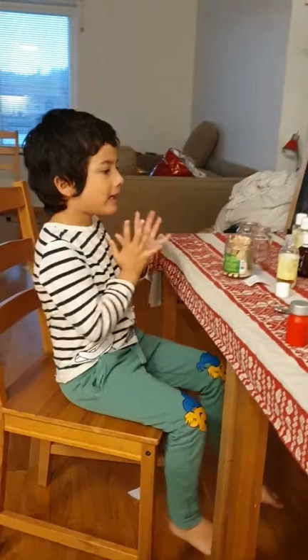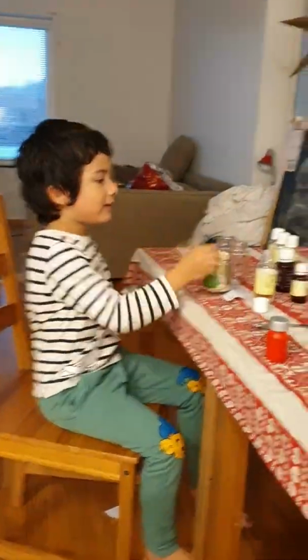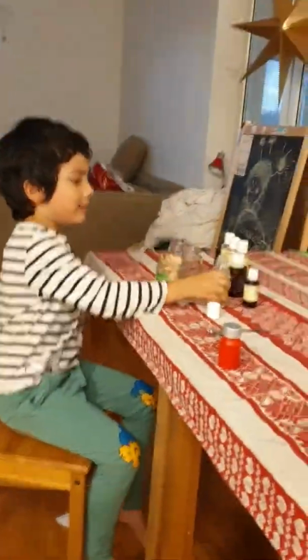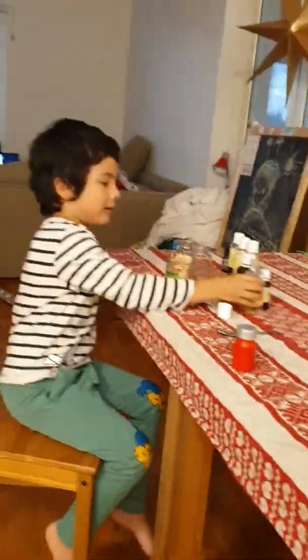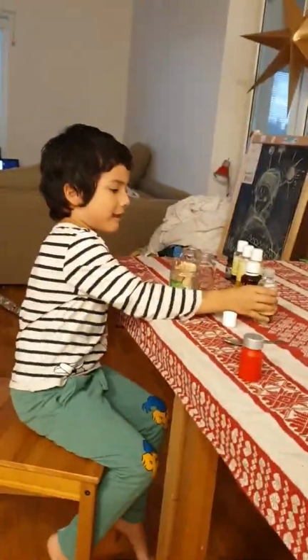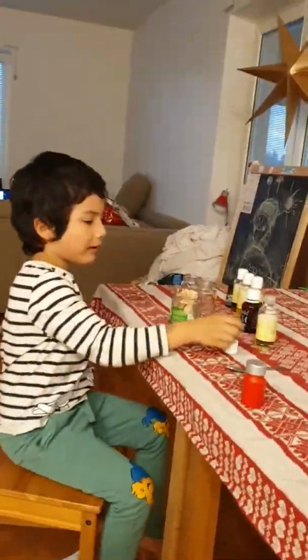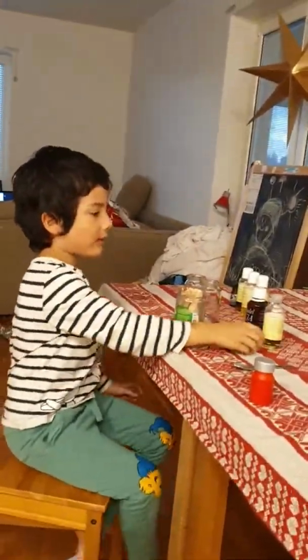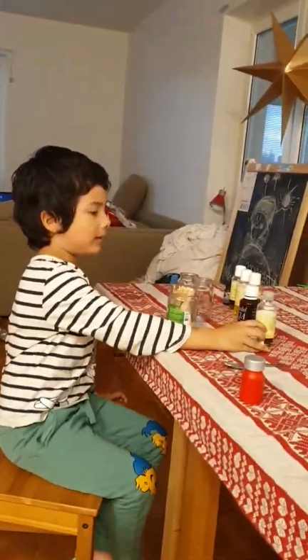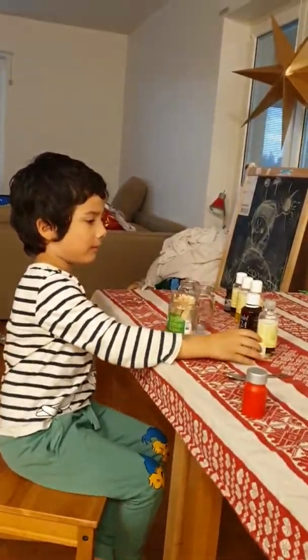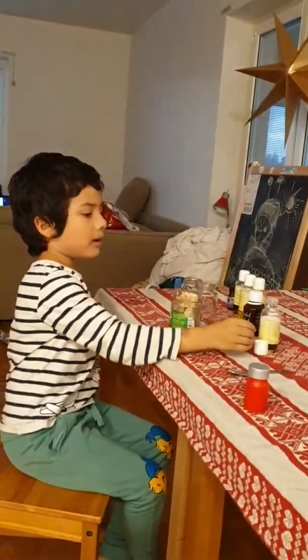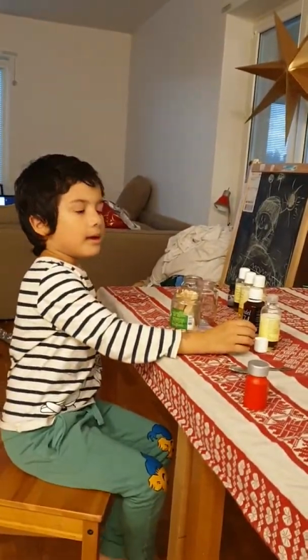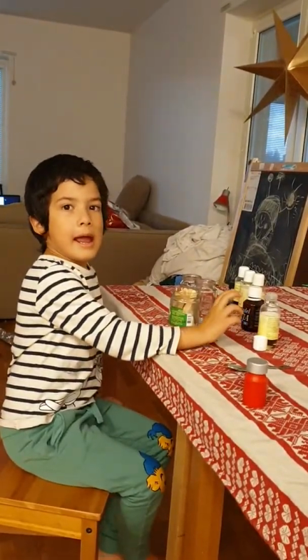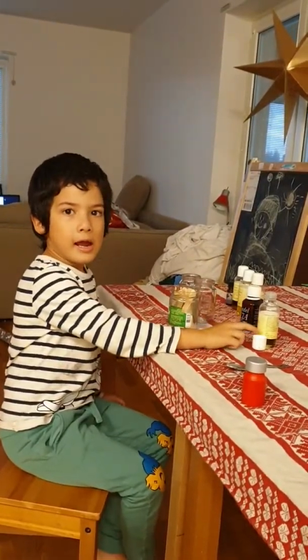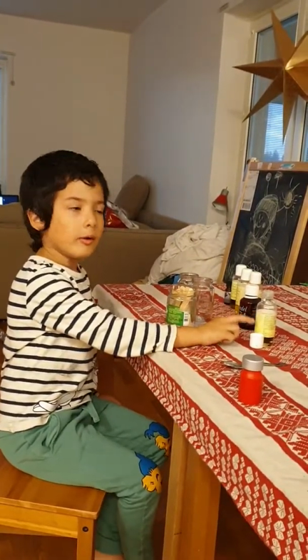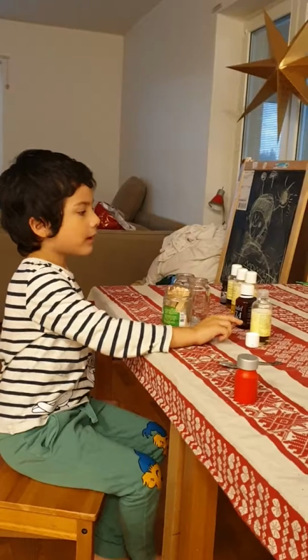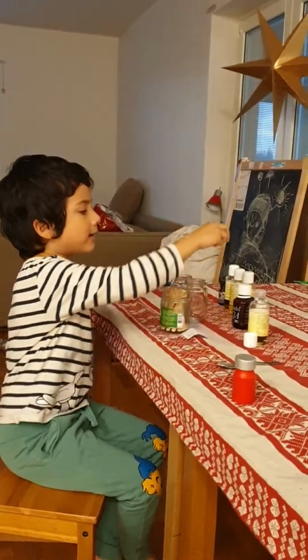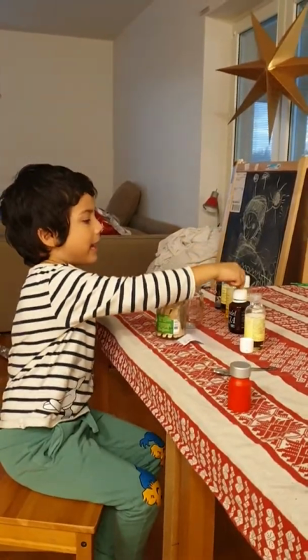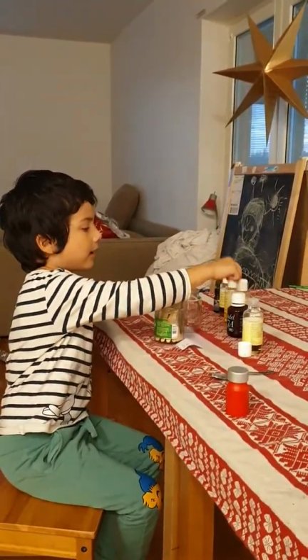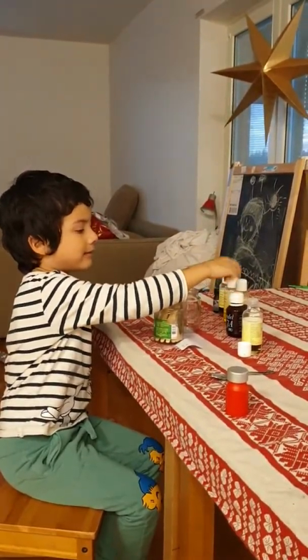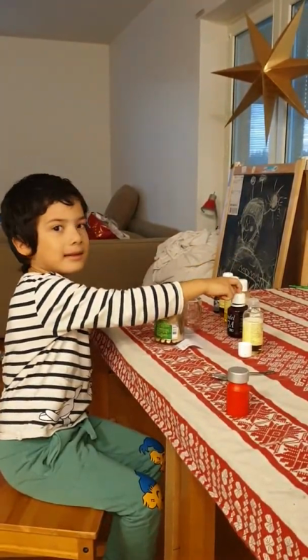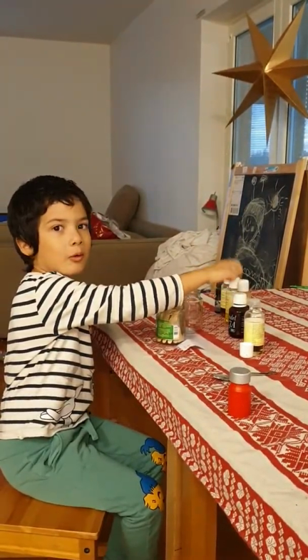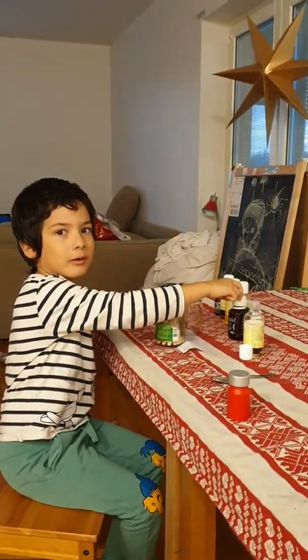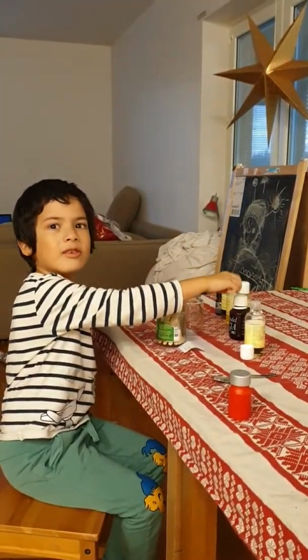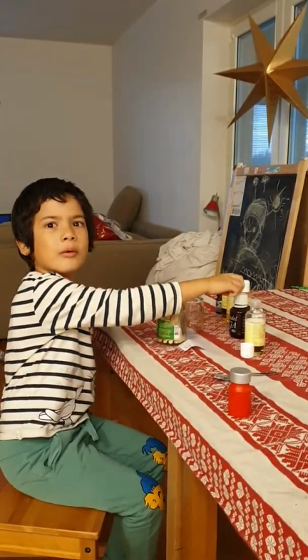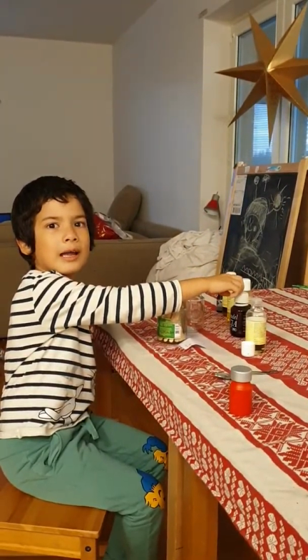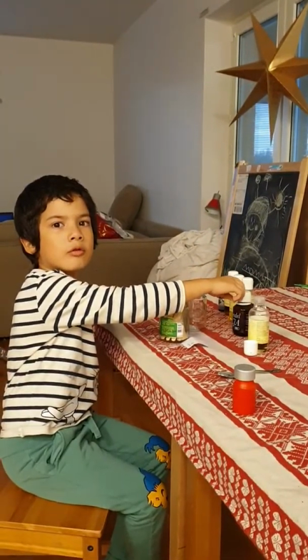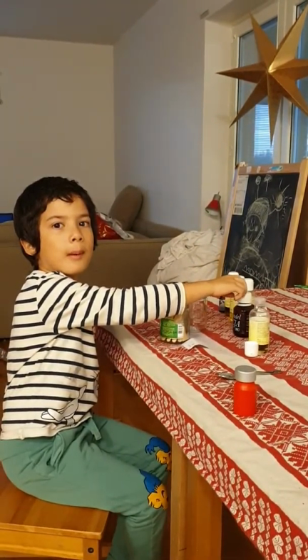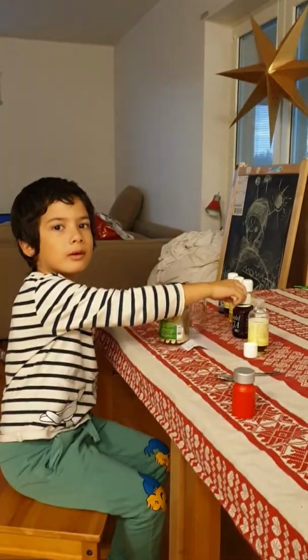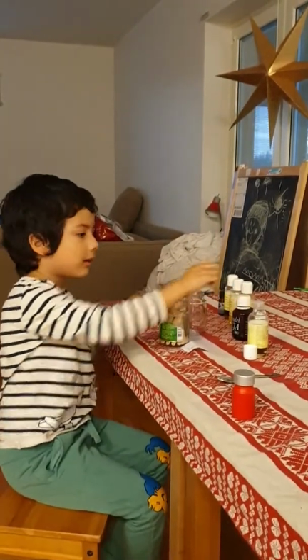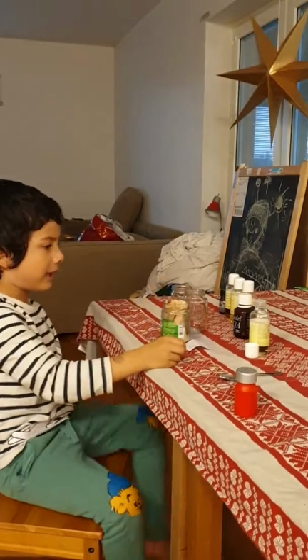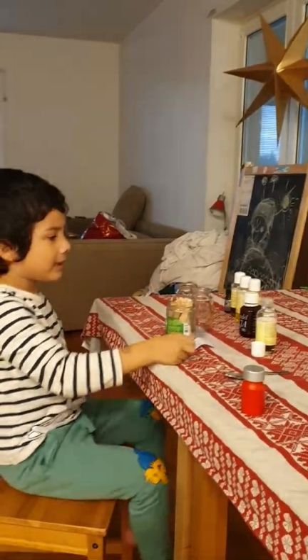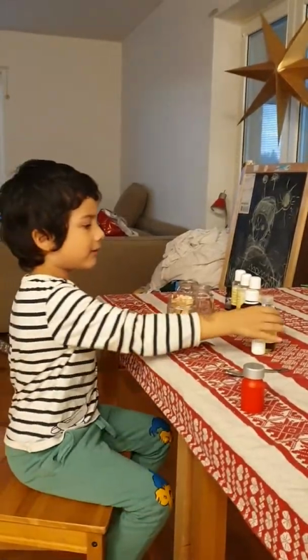Hey guys, today we're going to make some hair oil and skin oil. Is it skin oil? I don't remember. Yes, yes, for the body.